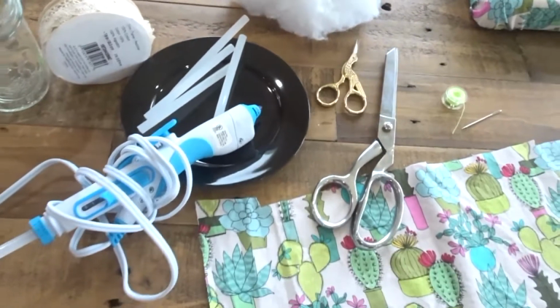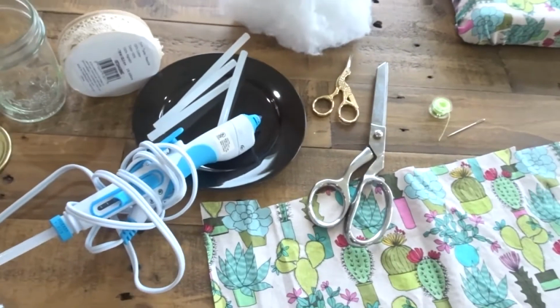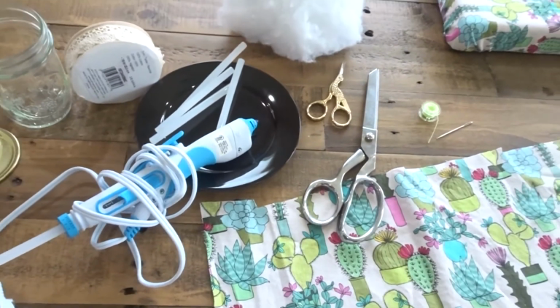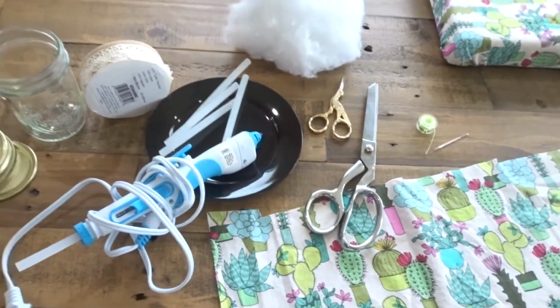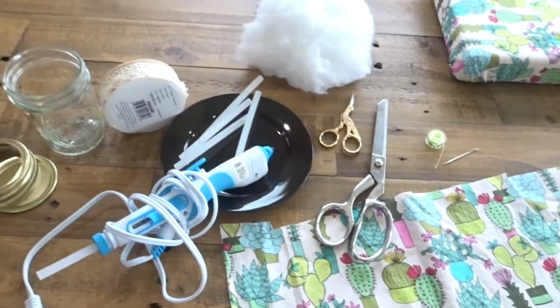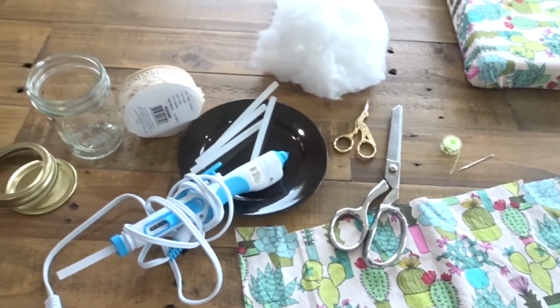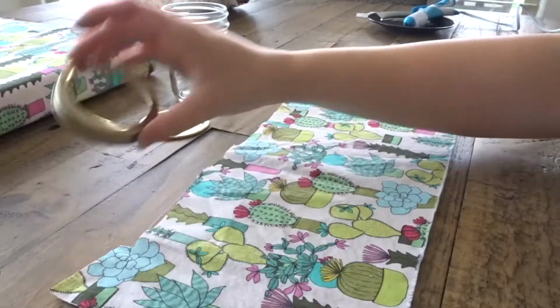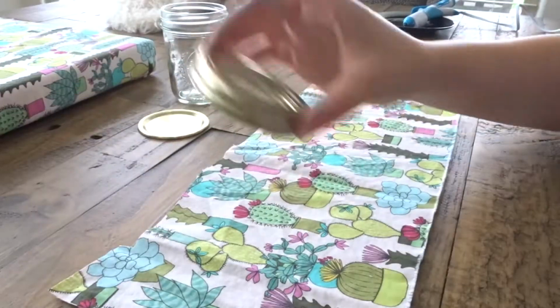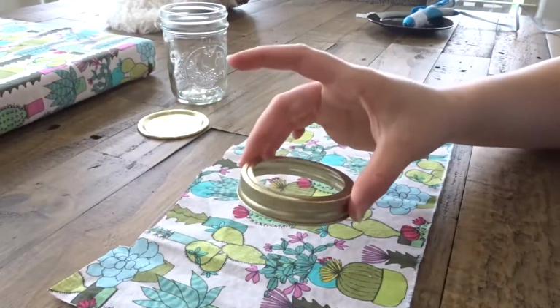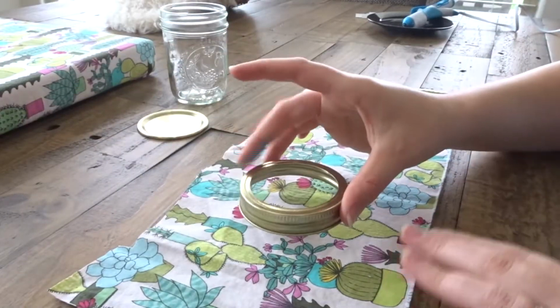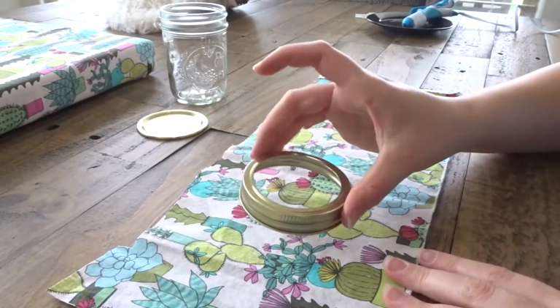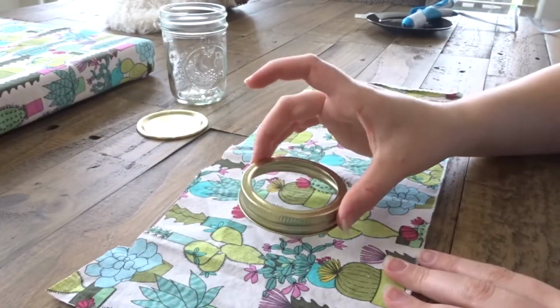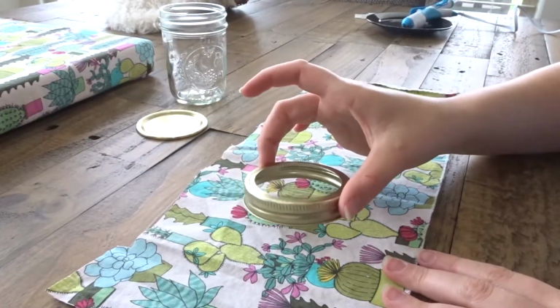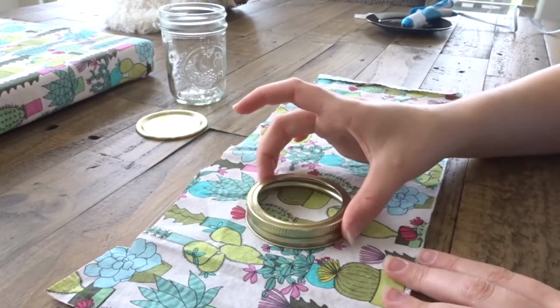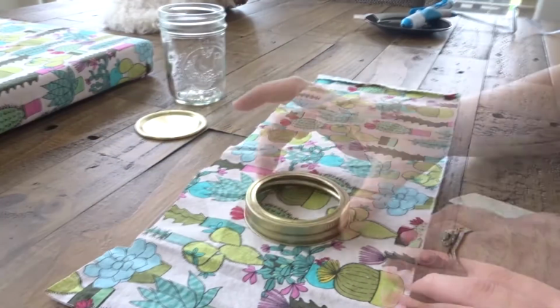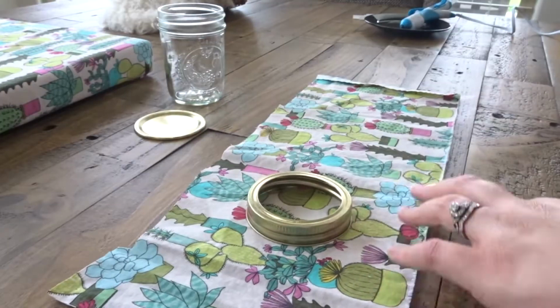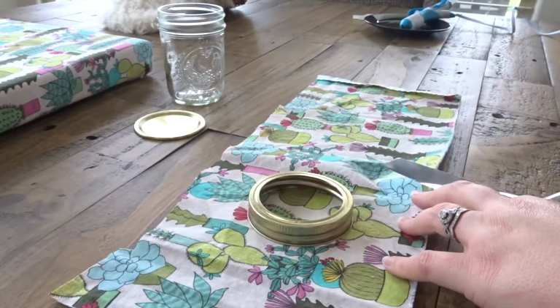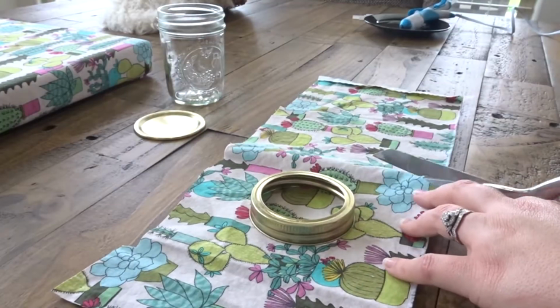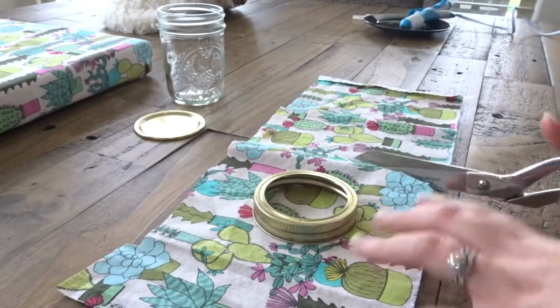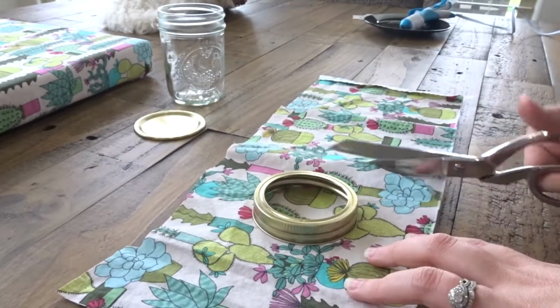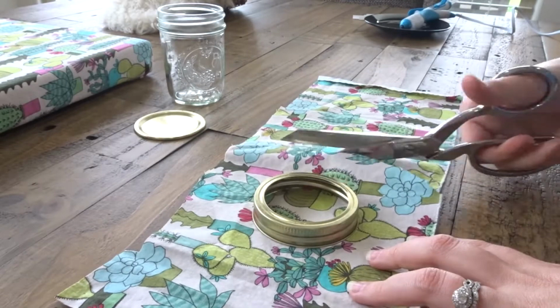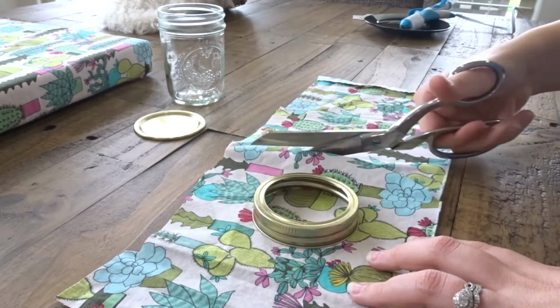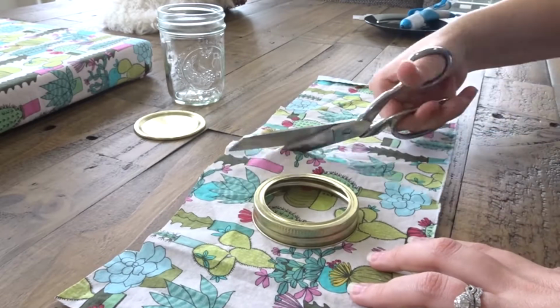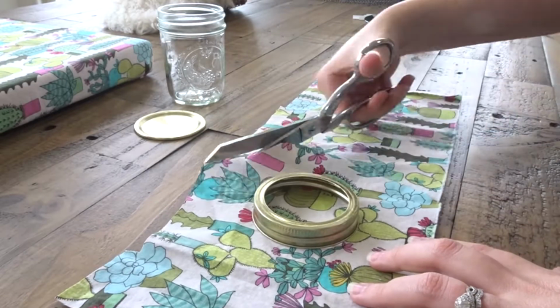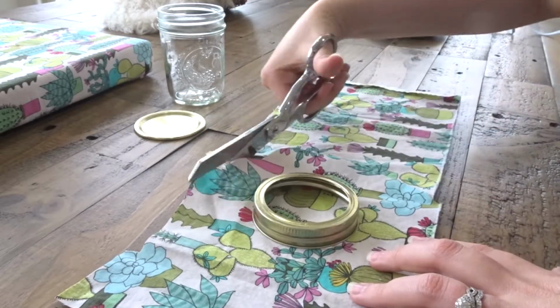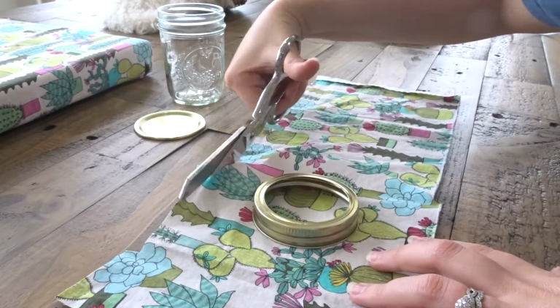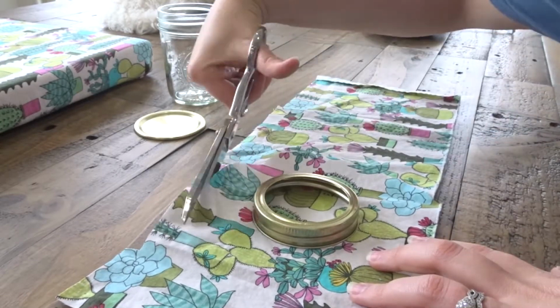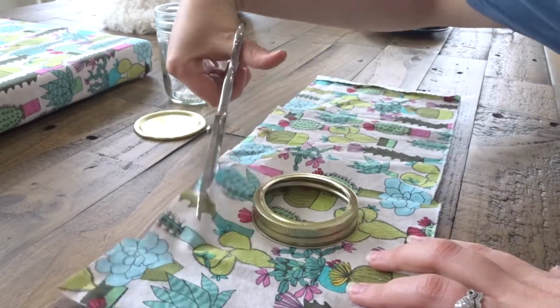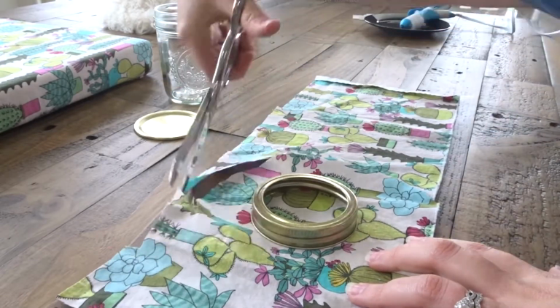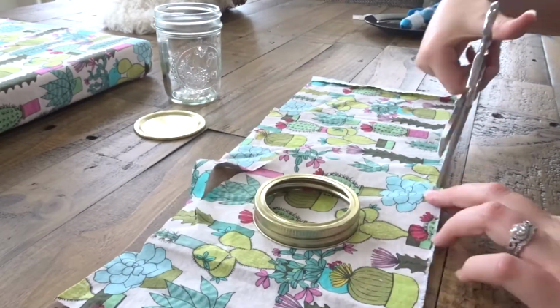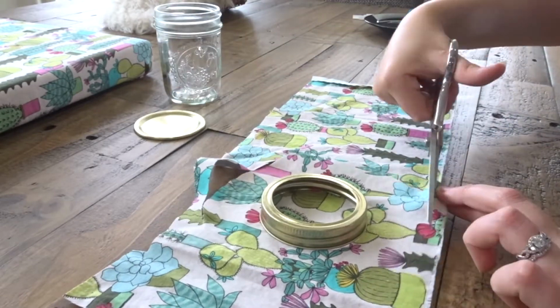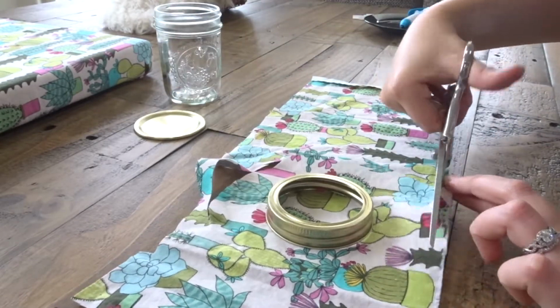First, put your lid on the fabric and go ahead and cut out a circle that's bigger than your lid.